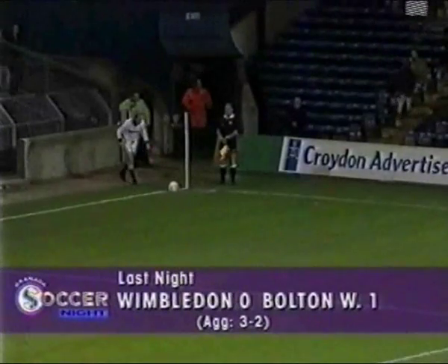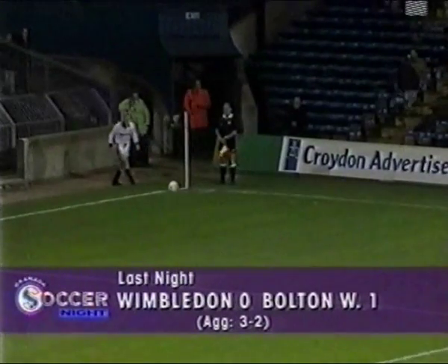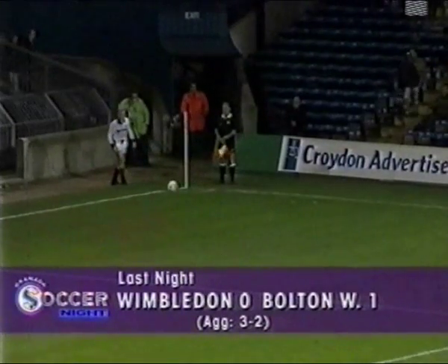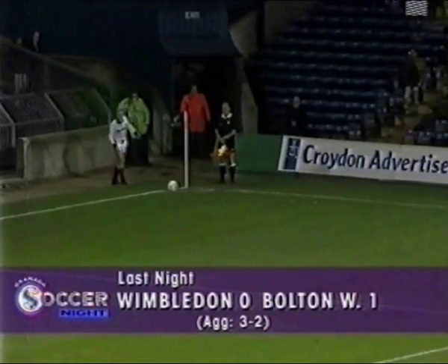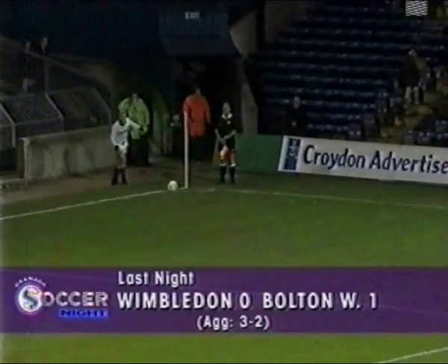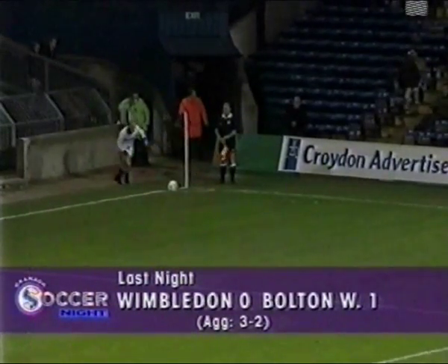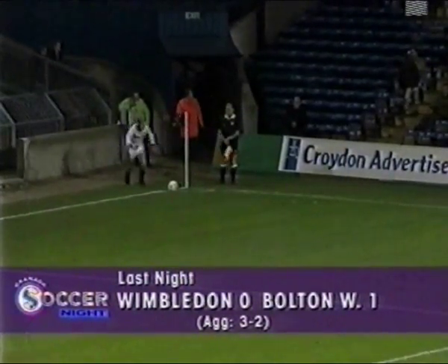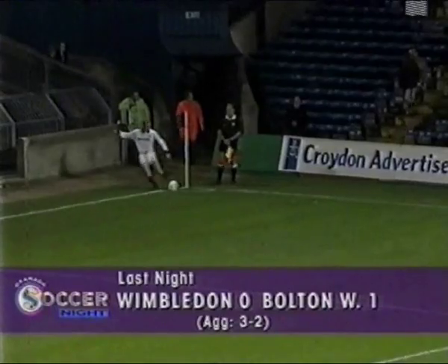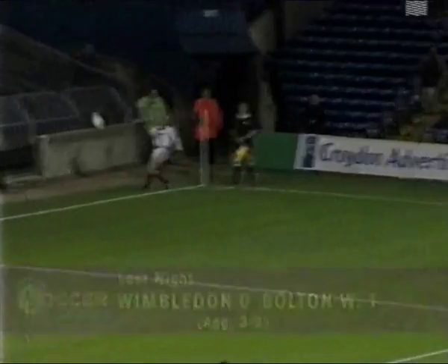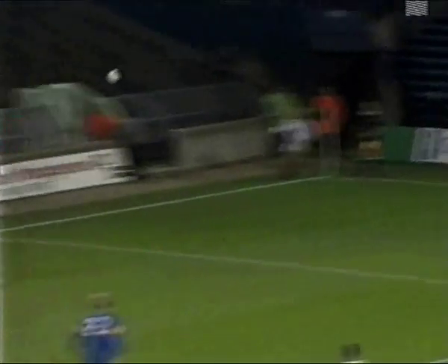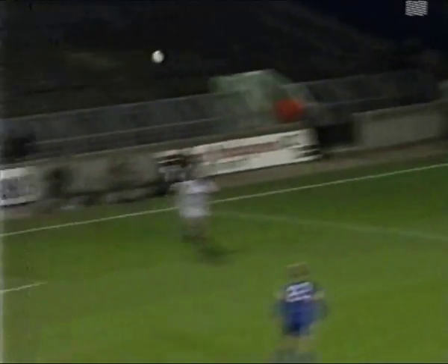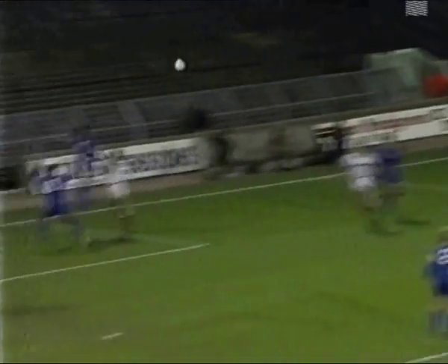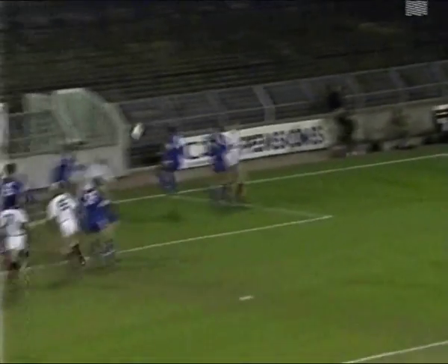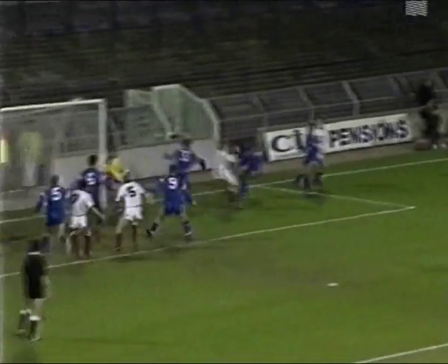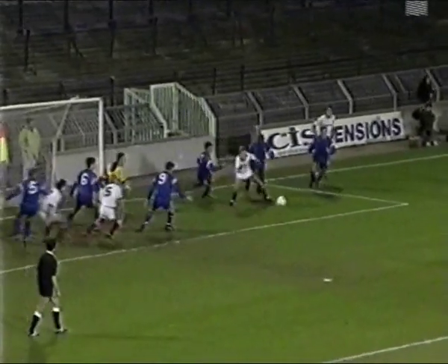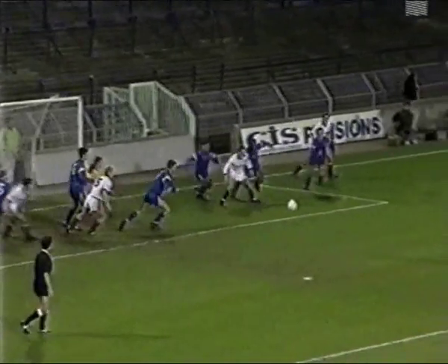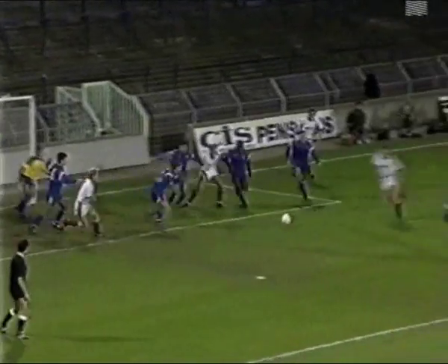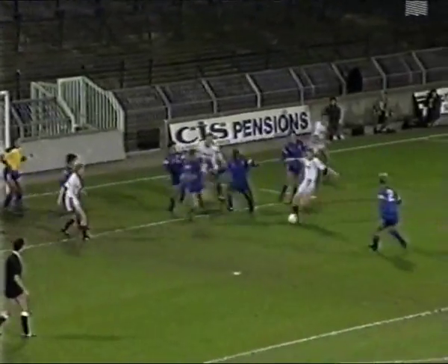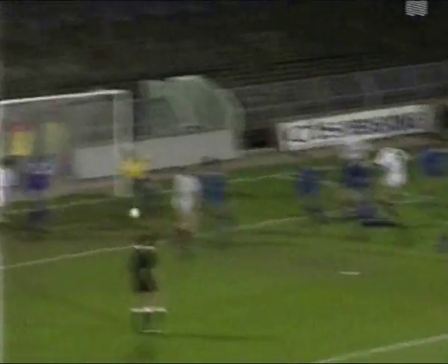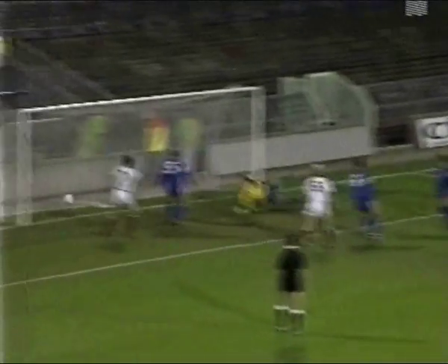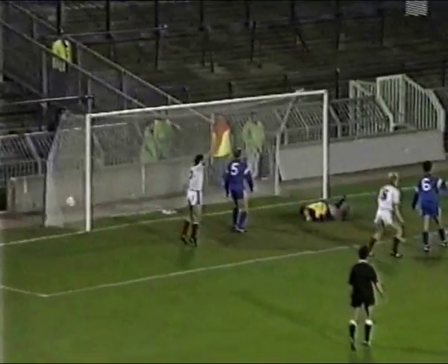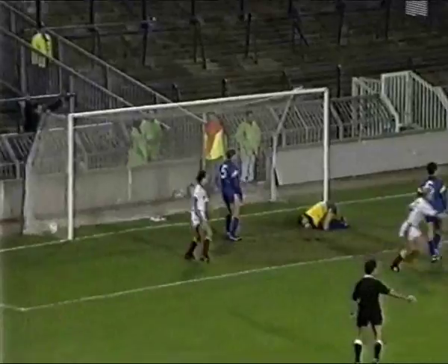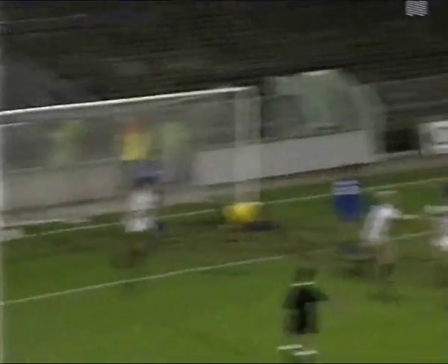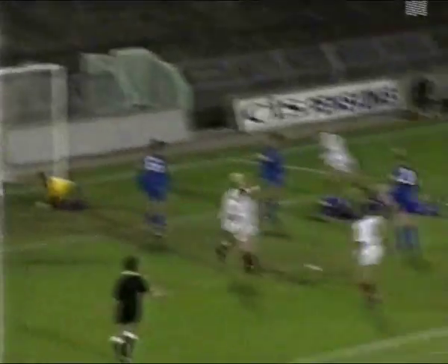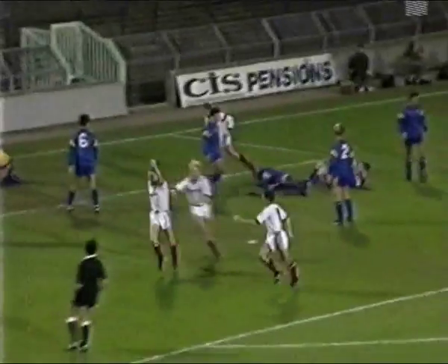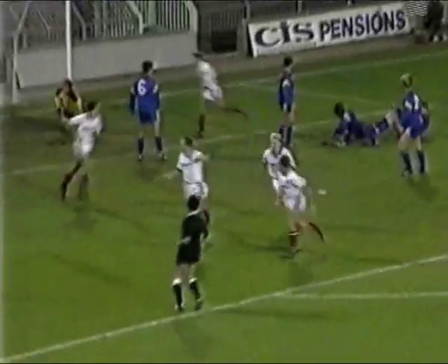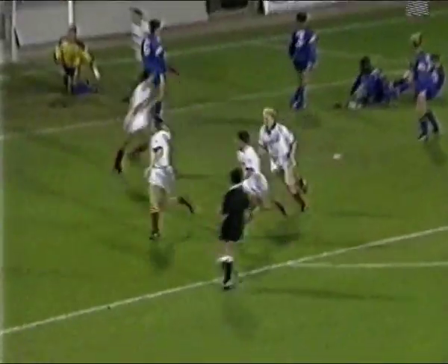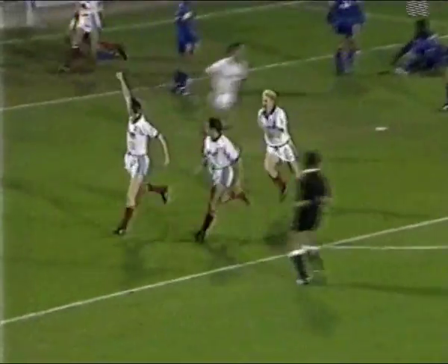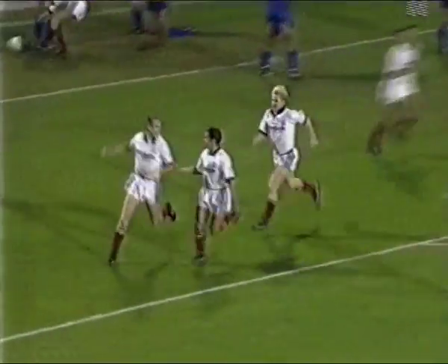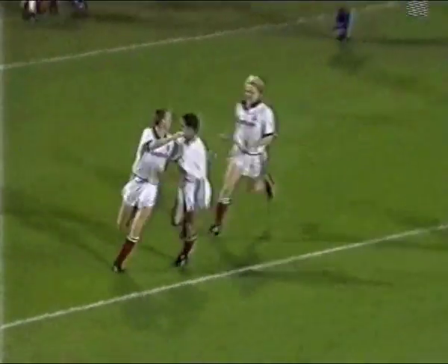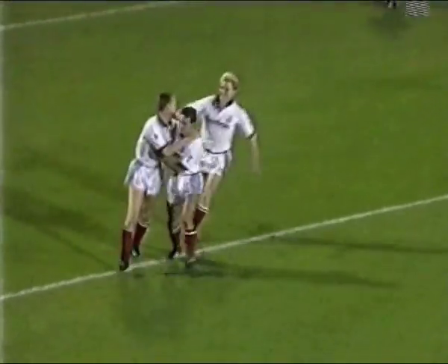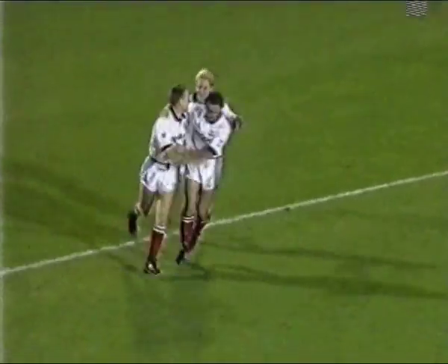Bolton grabbed one or two brownie points by winning at Wimbledon. Unfortunately Tony Philiskirk's goal wasn't enough — not a lot's gone Bolton's way in recent weeks, and that could herald a change of fortune.